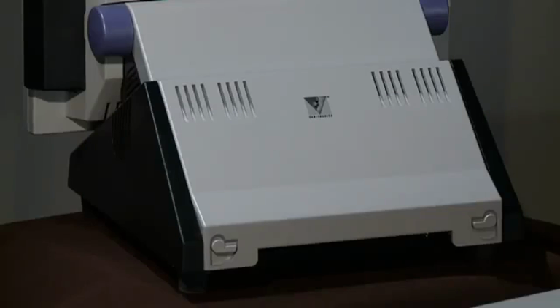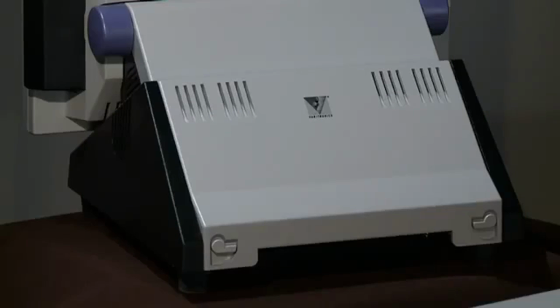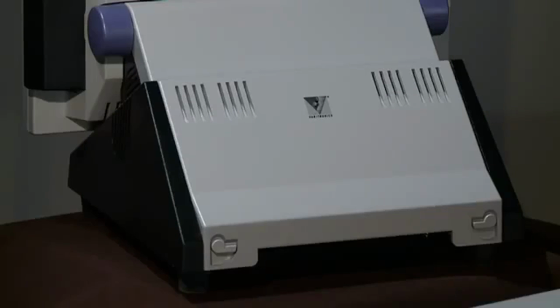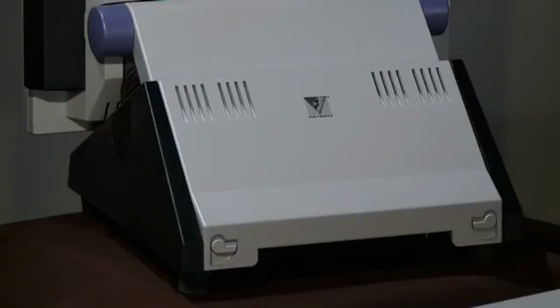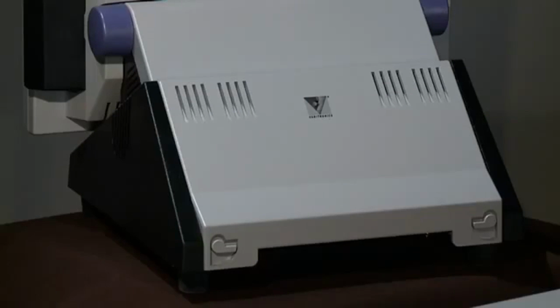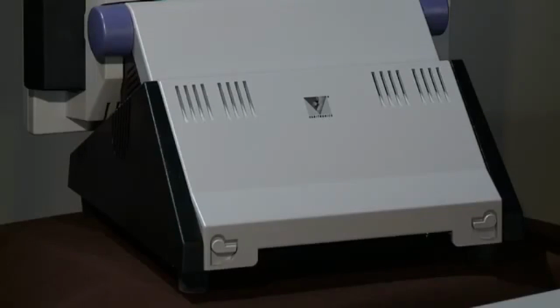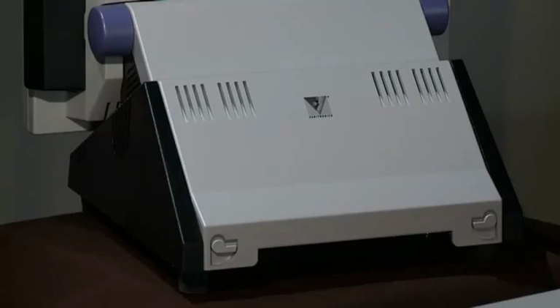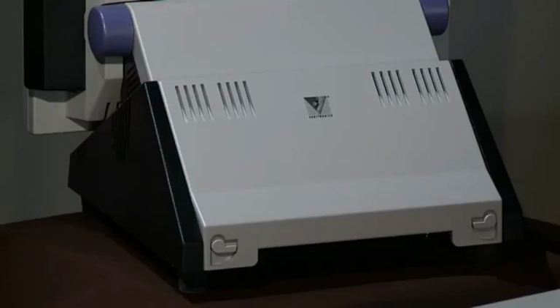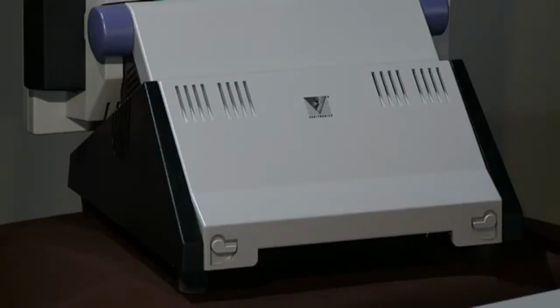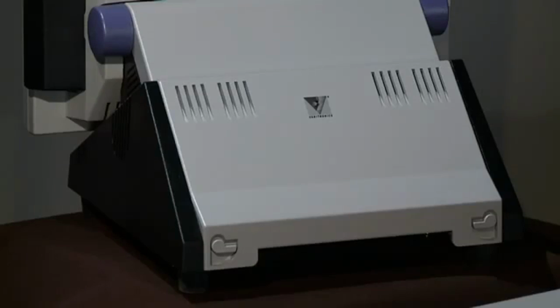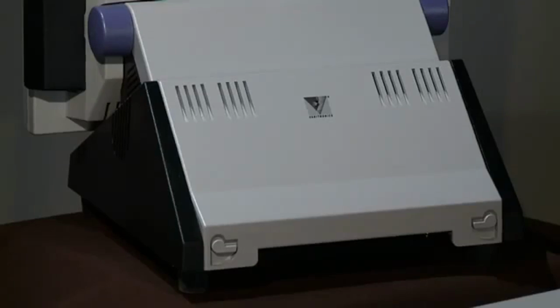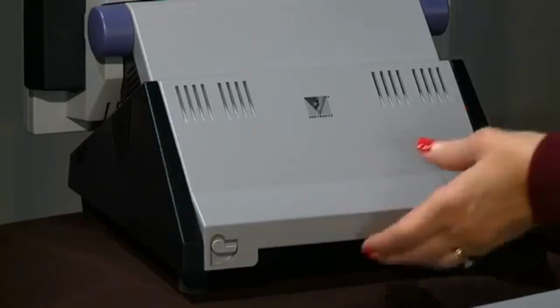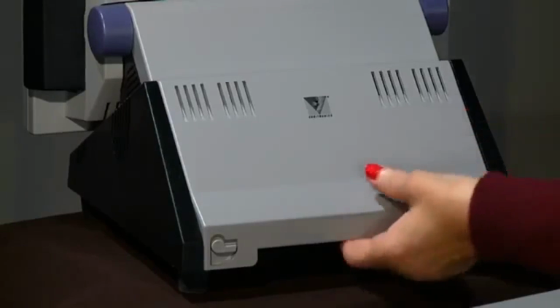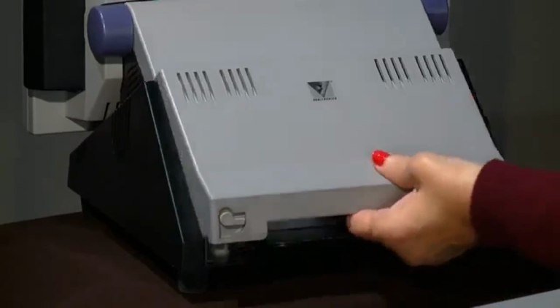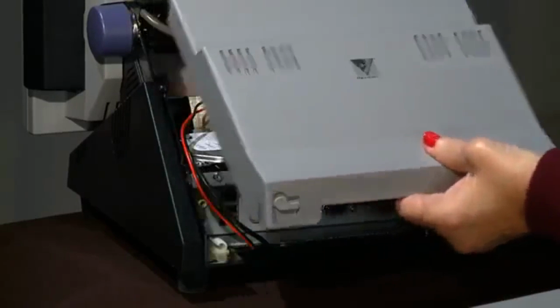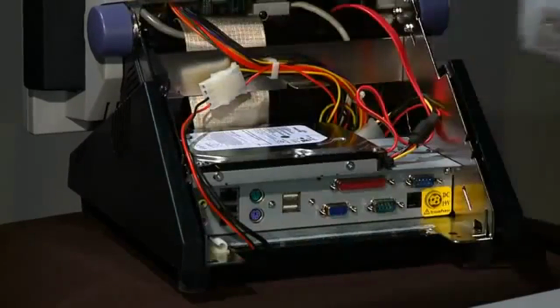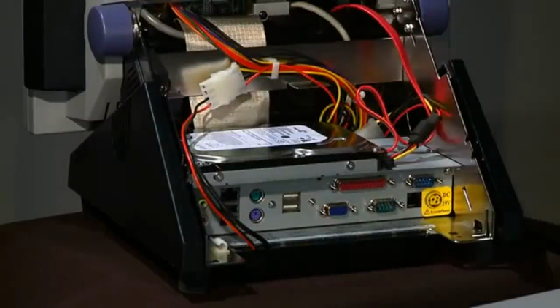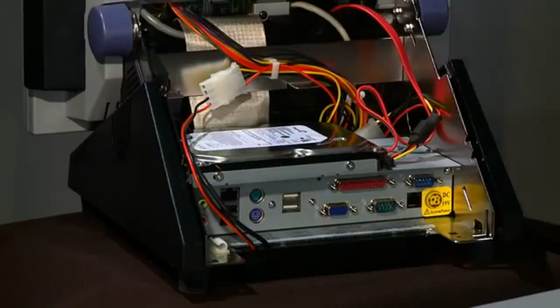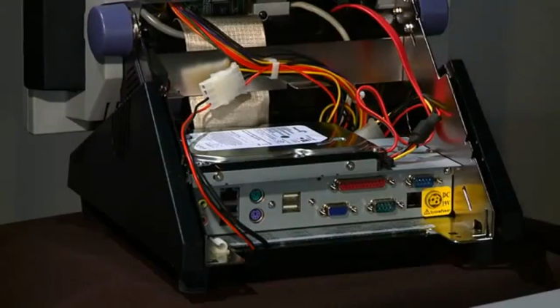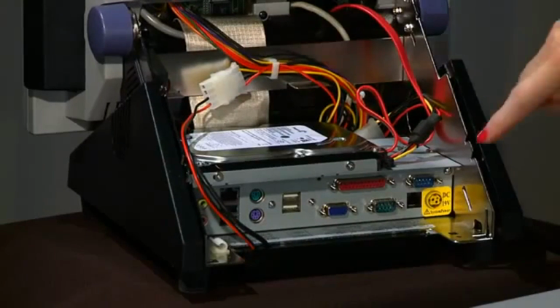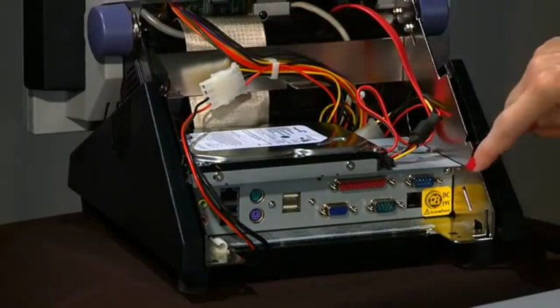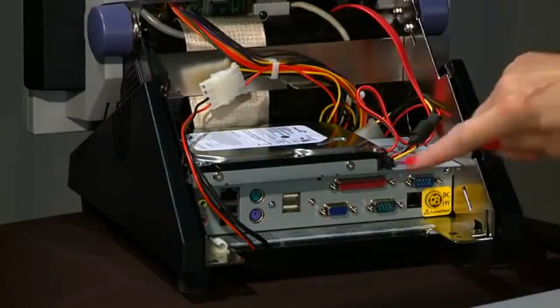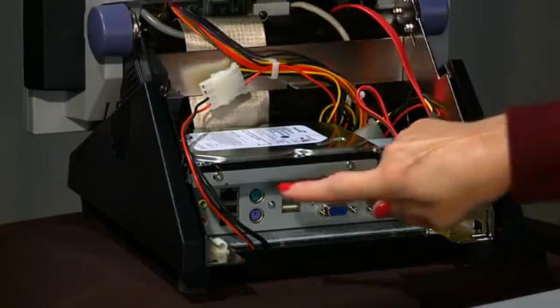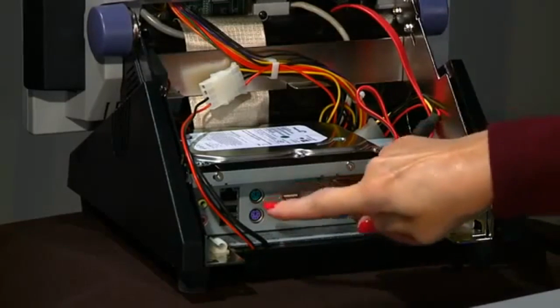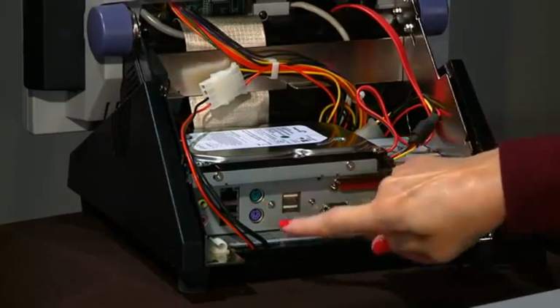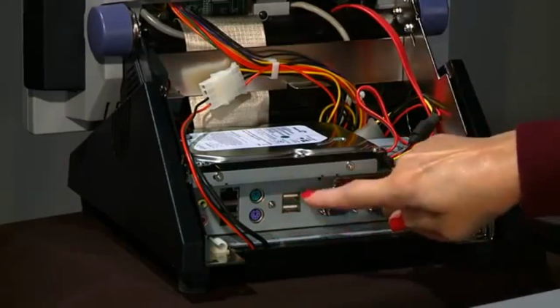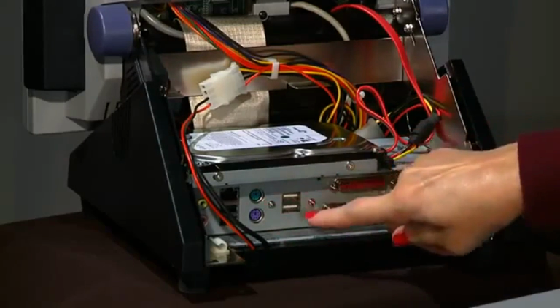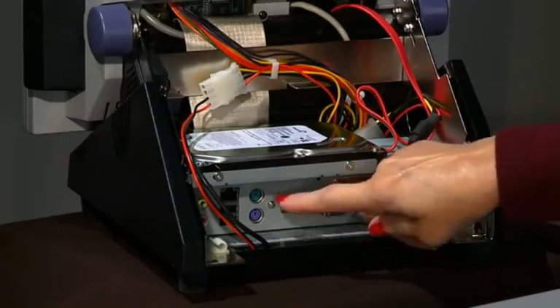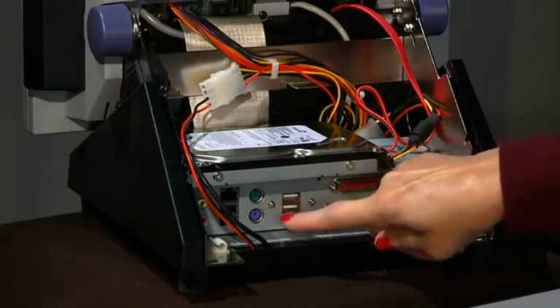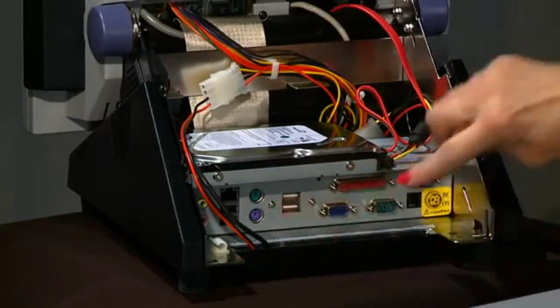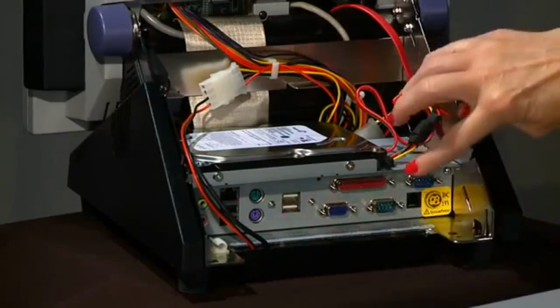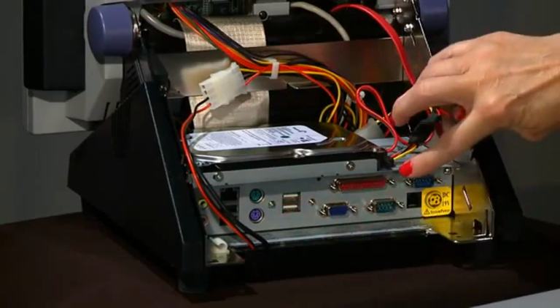All VariQuest equipment is plug-and-play for easy setup. Remove the back cover of the Design Center to locate the power, 4-USB, keyboard, mouse, and standard printer ports.